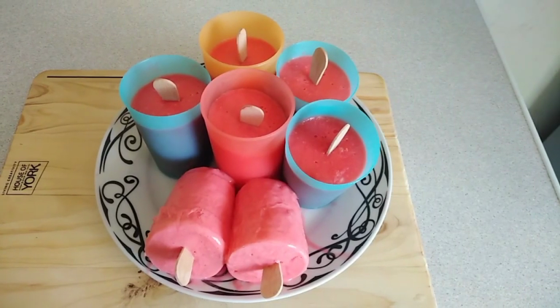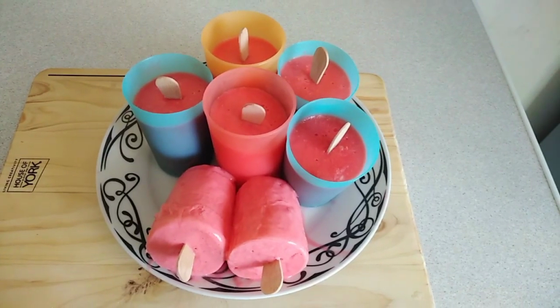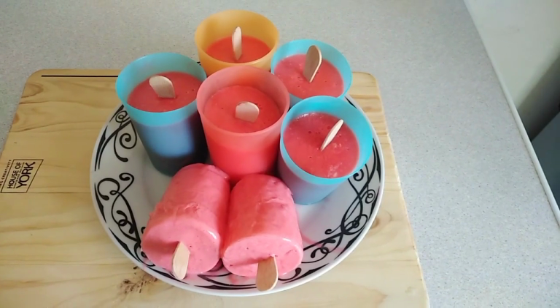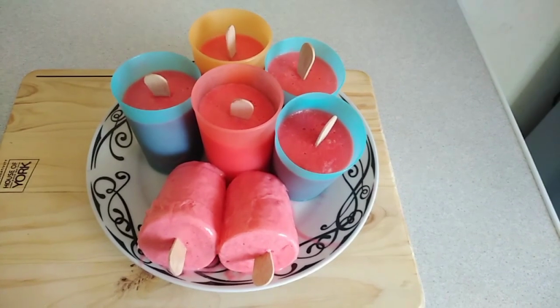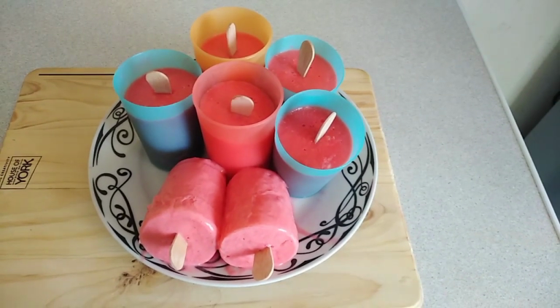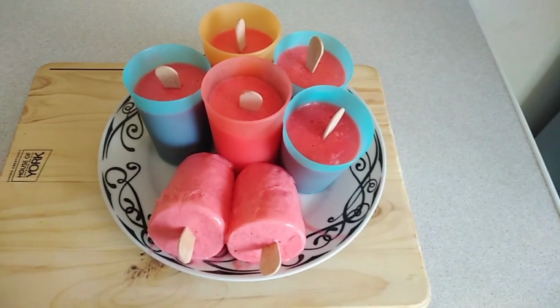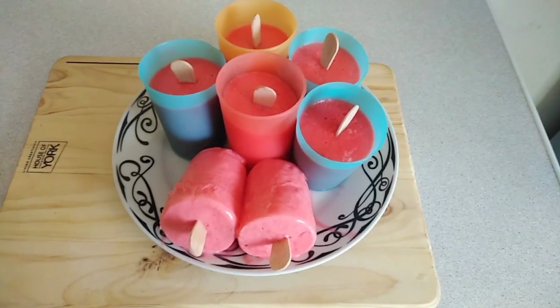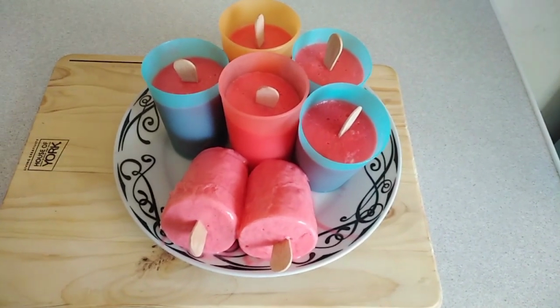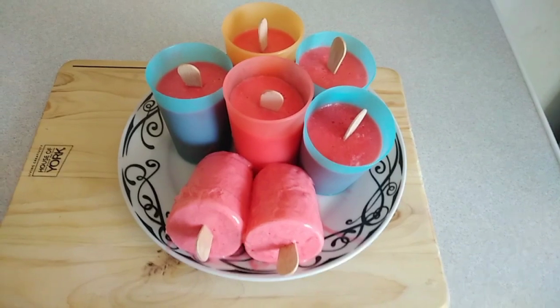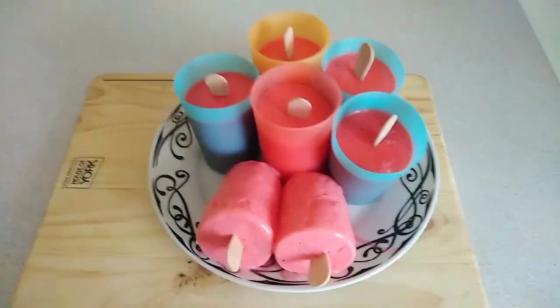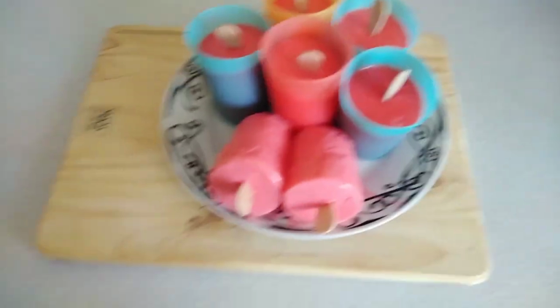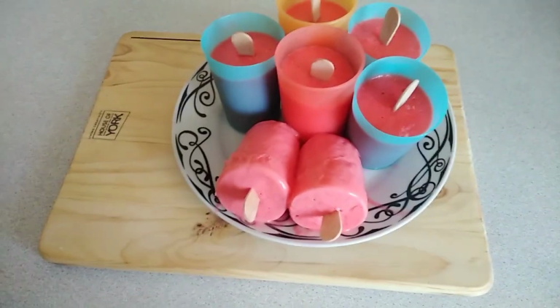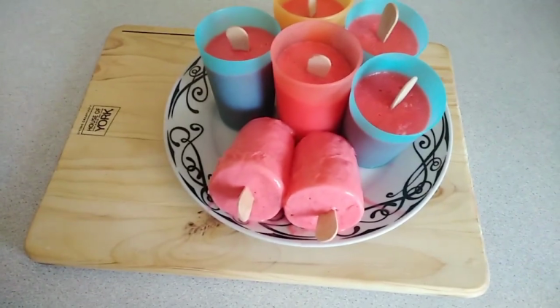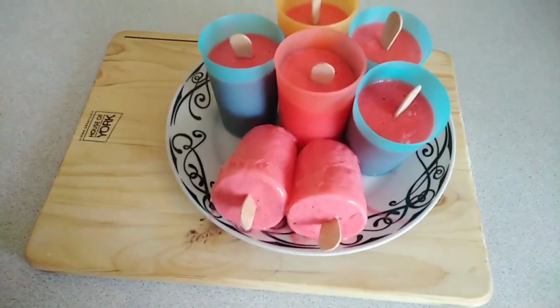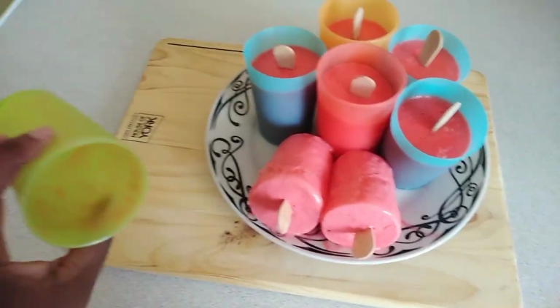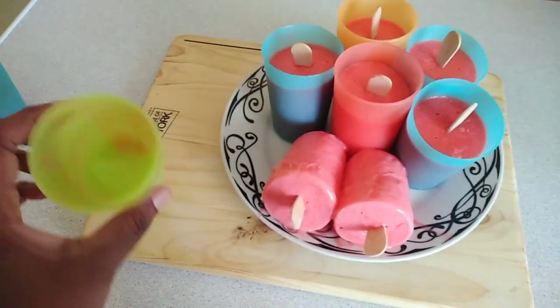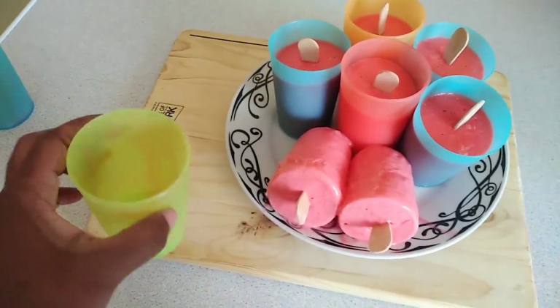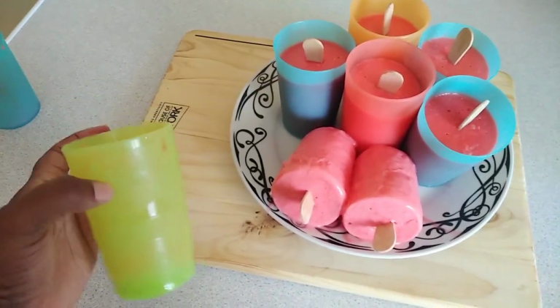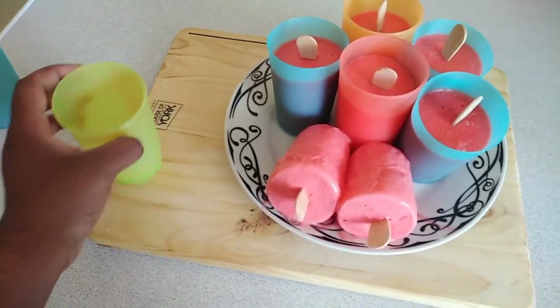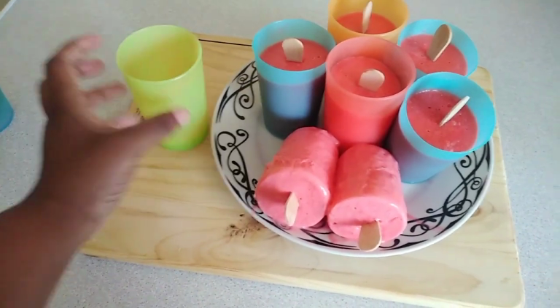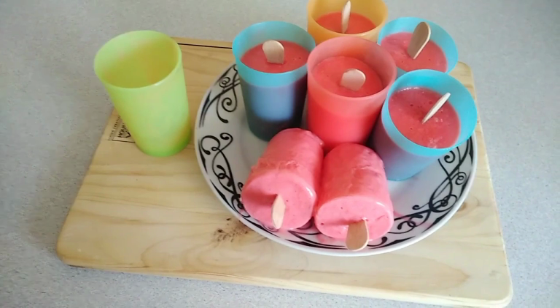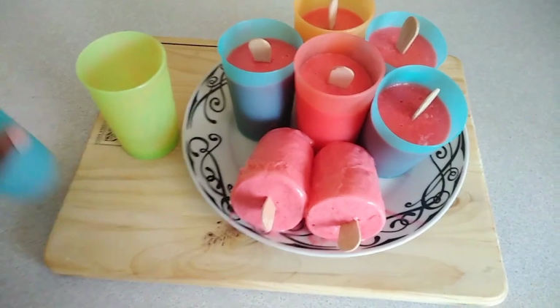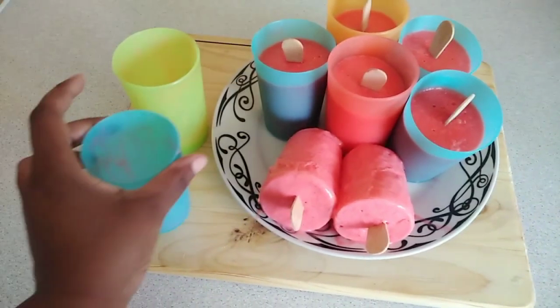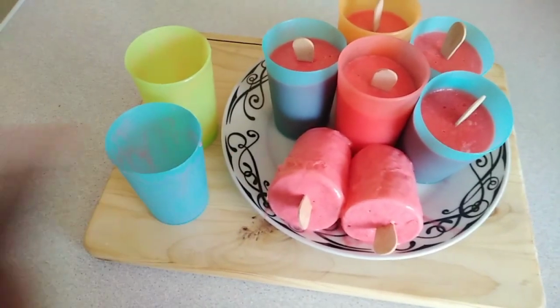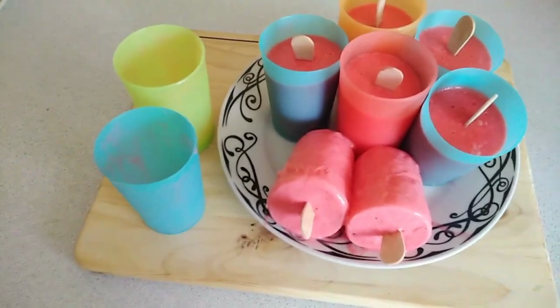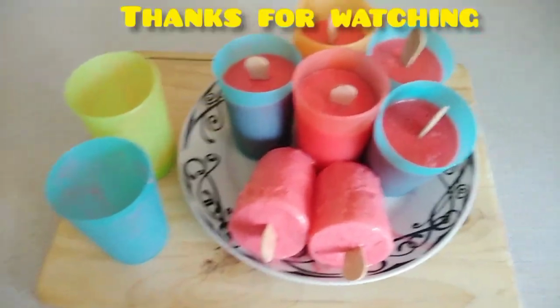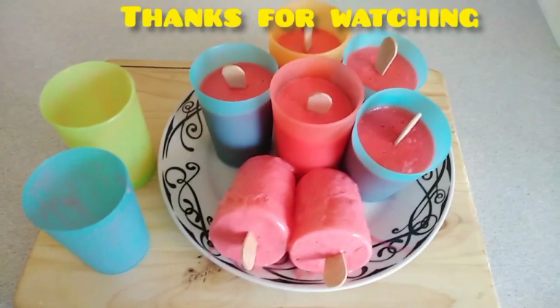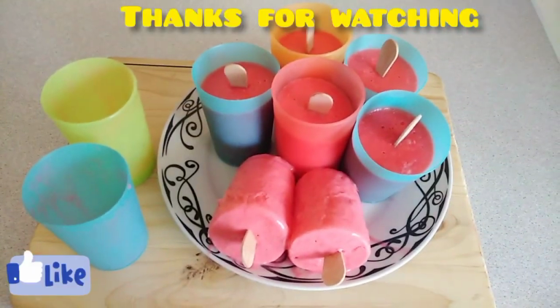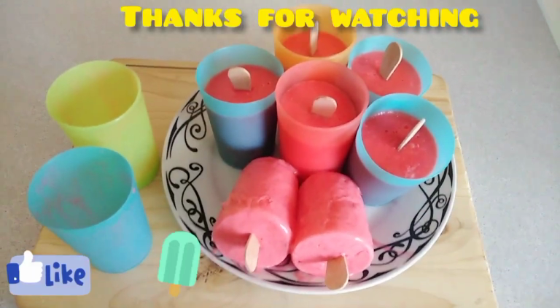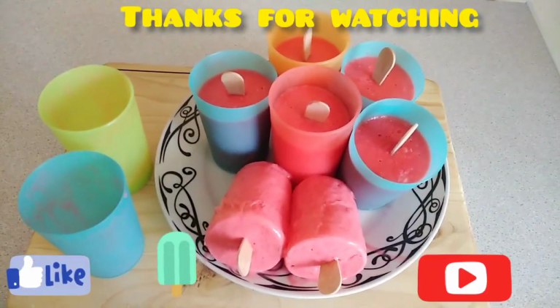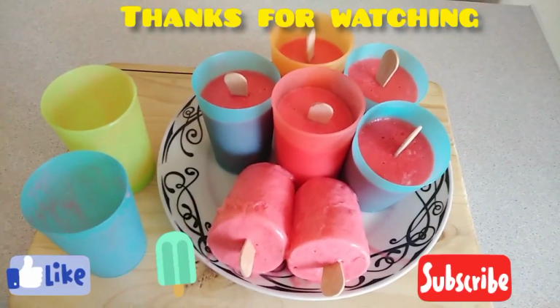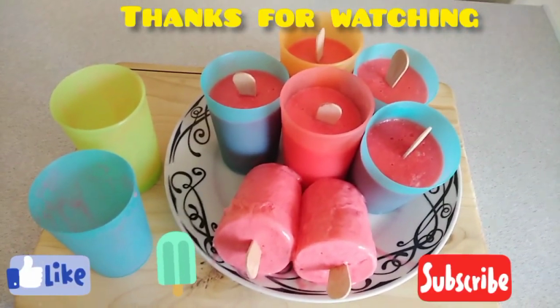That makes the end of the video. Thank you so much for tuning in — I hope it will make sense now. These are my beautiful products. I can't wait to taste it. Till next time, my beautiful people, I love you. Bye!